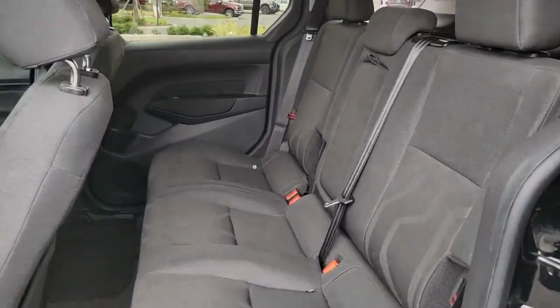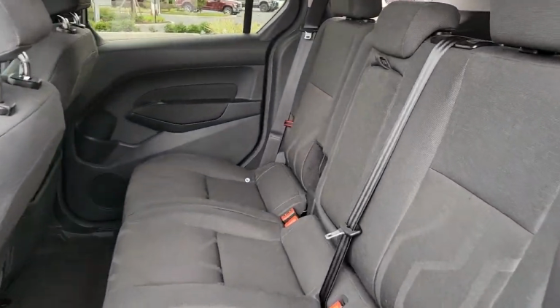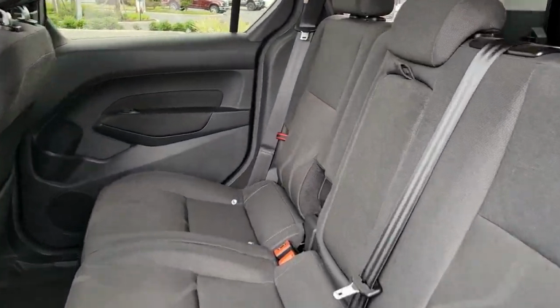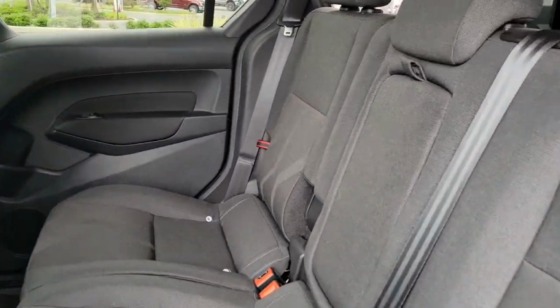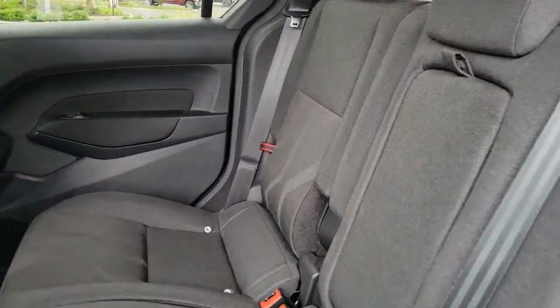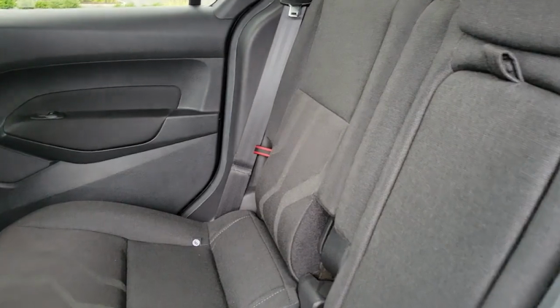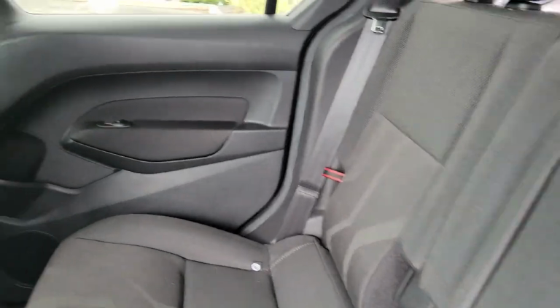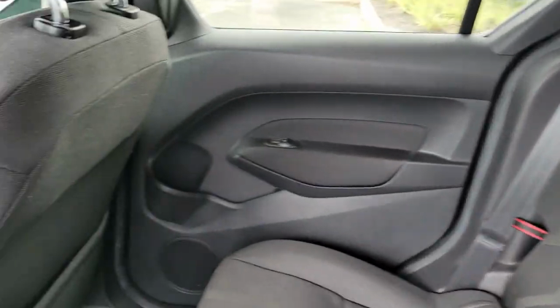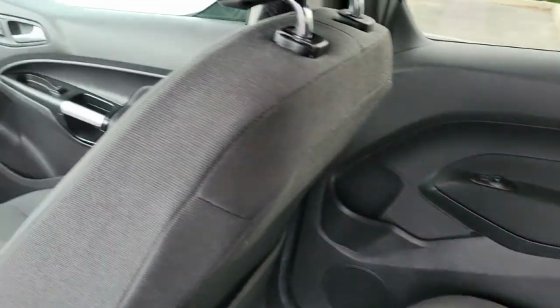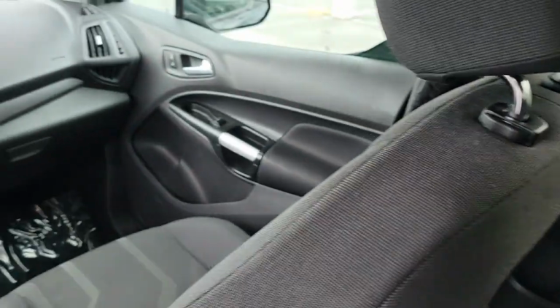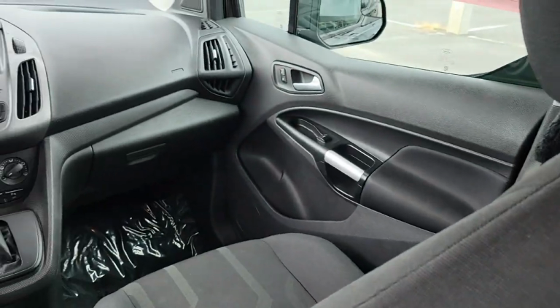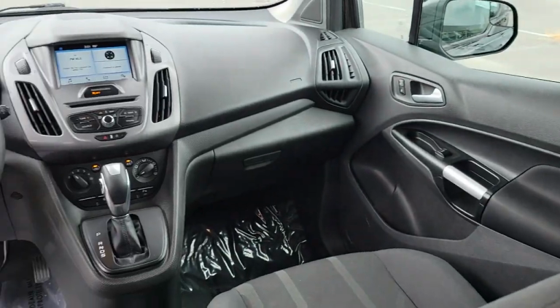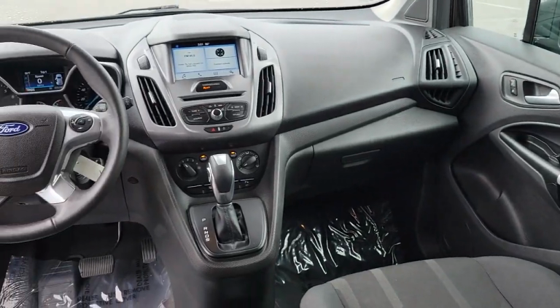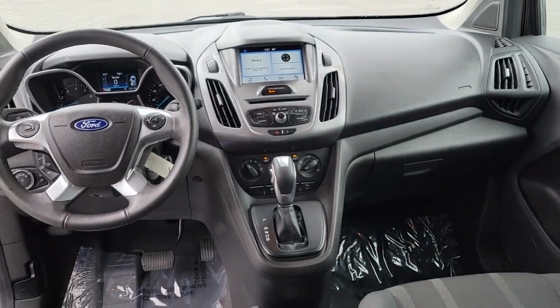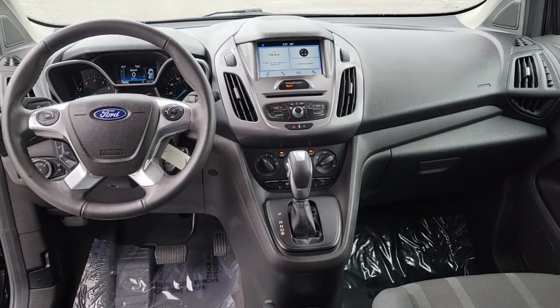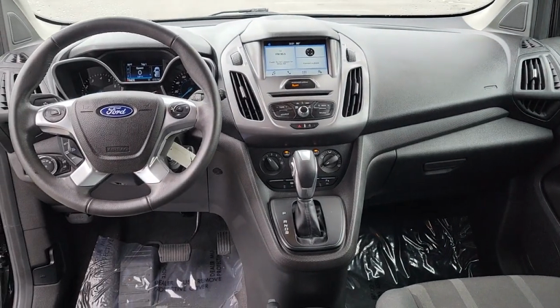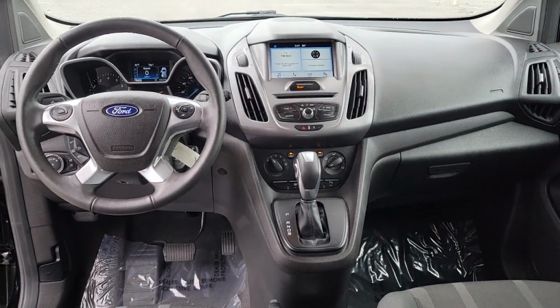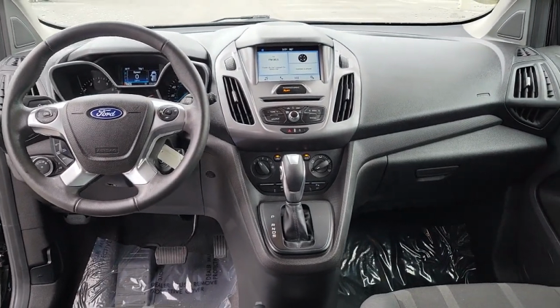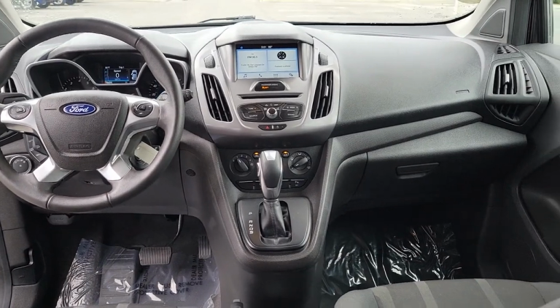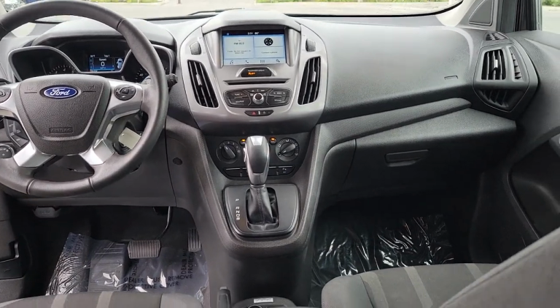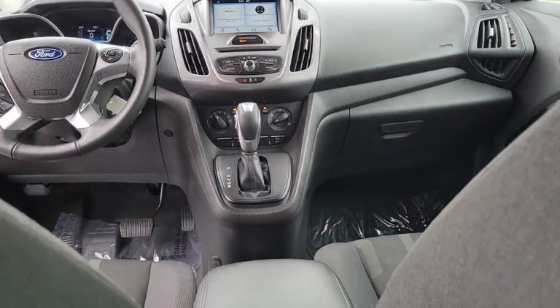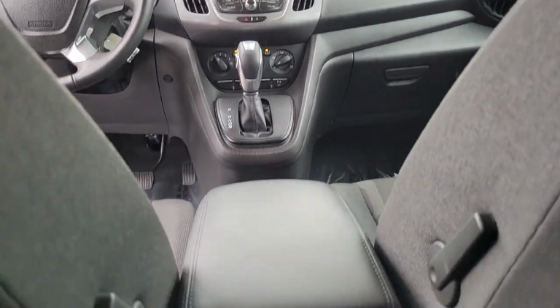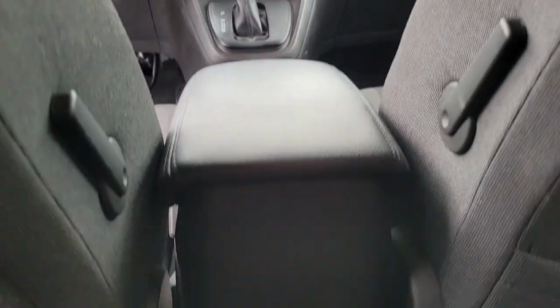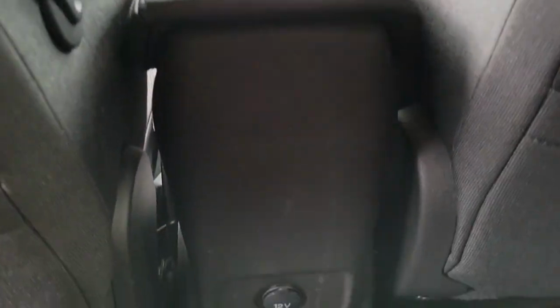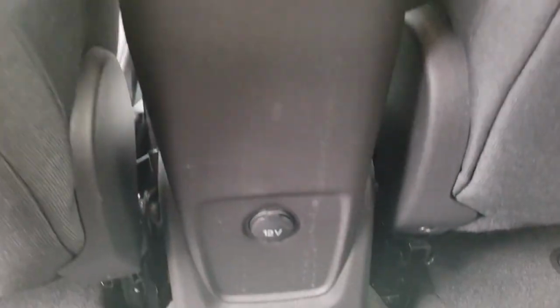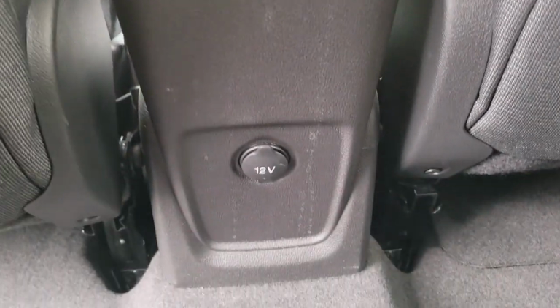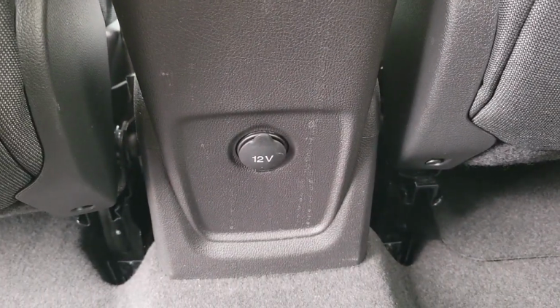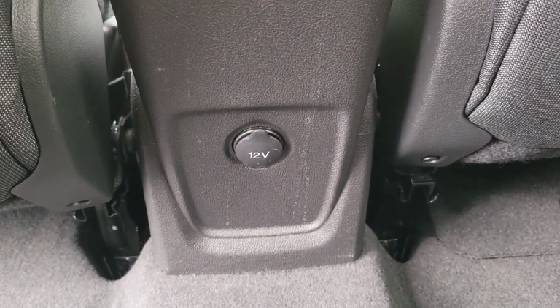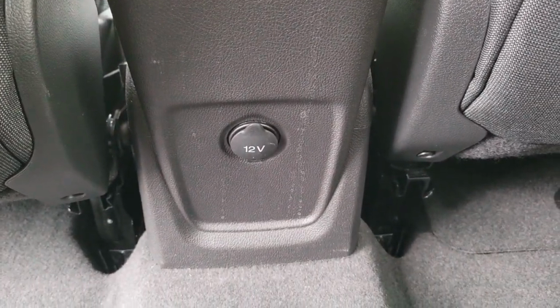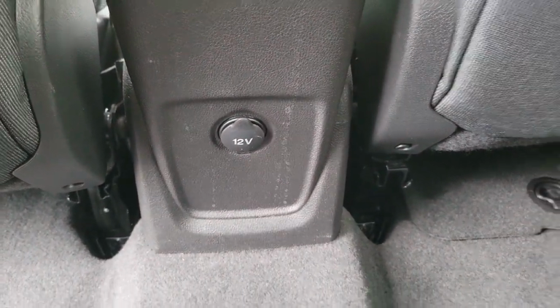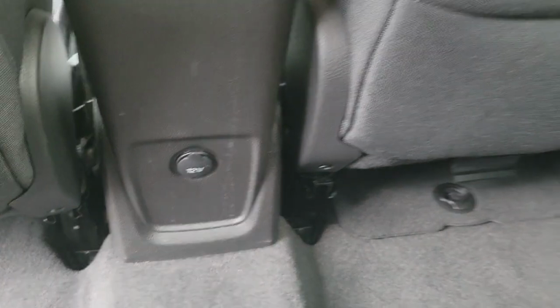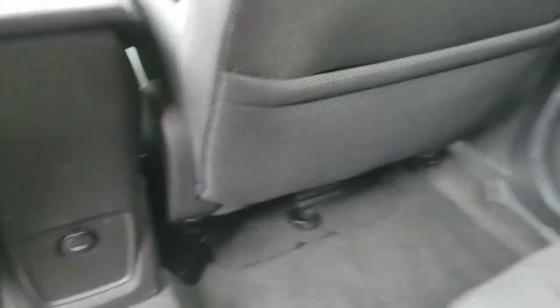Keyless entry, heated mirrors, fog lamps, backup camera, steering wheel audio controls, power driver seat, Bluetooth connection, rain sensing wipers, leather steering wheel, stability control.